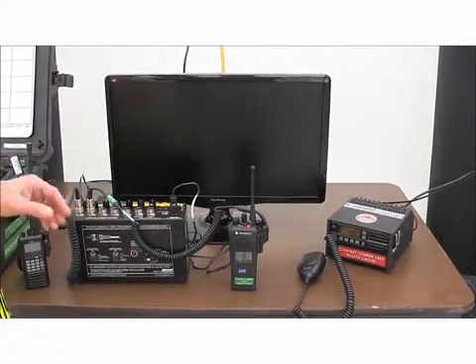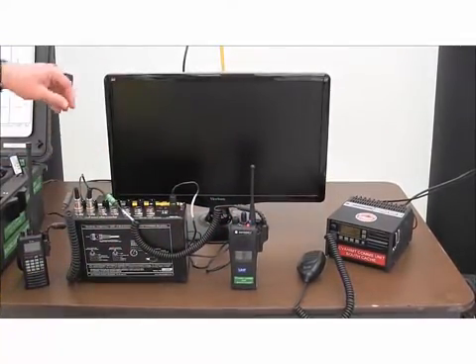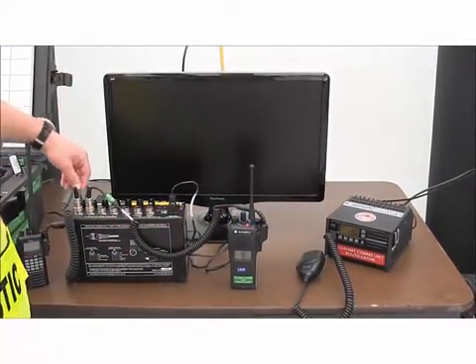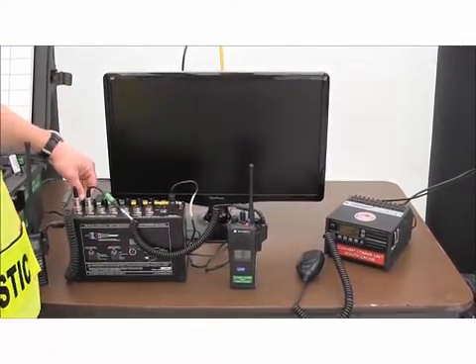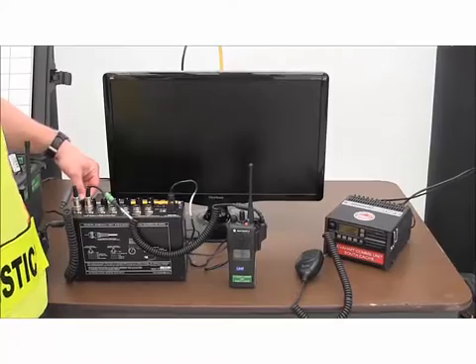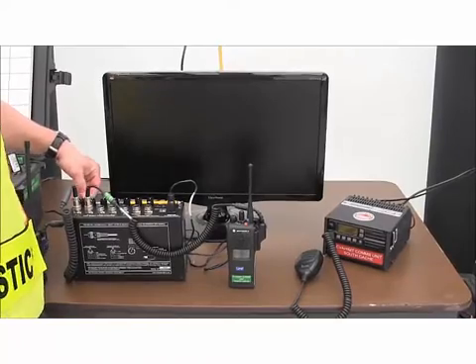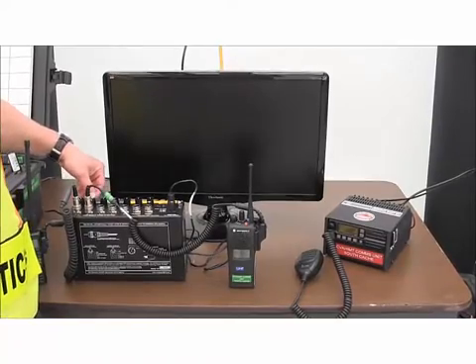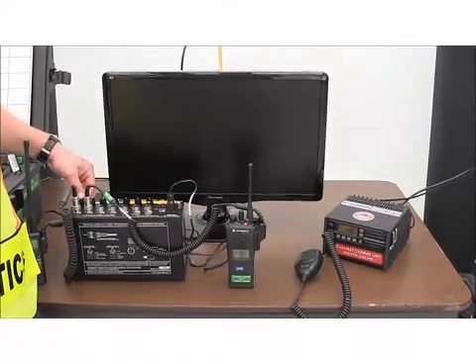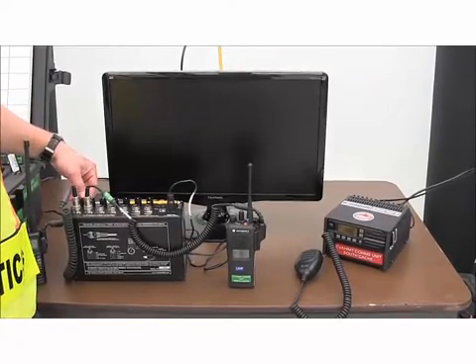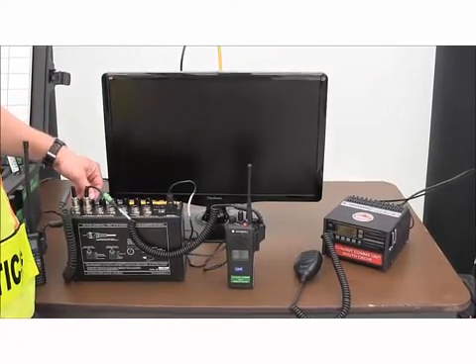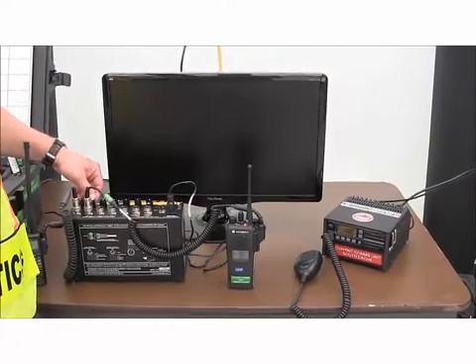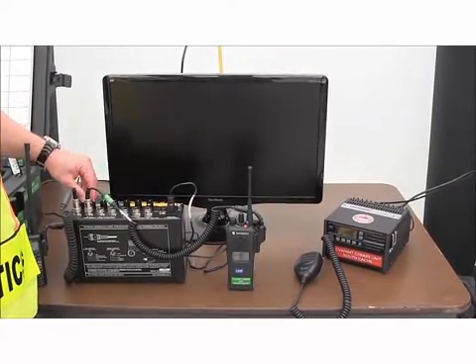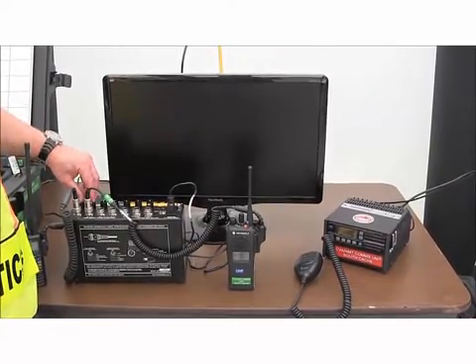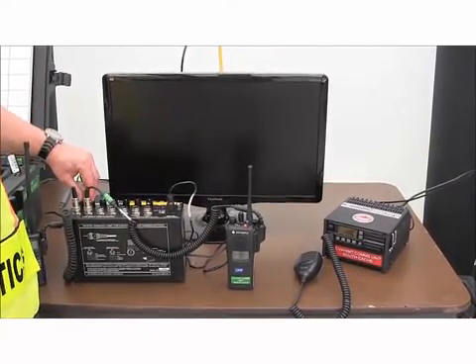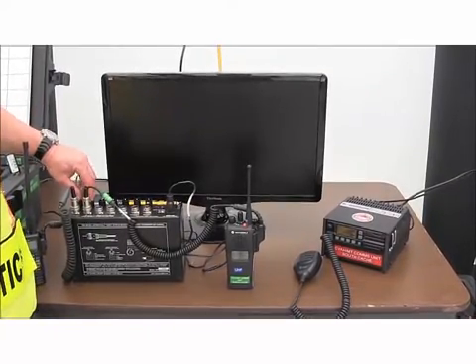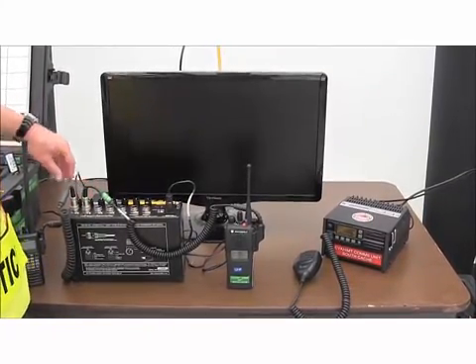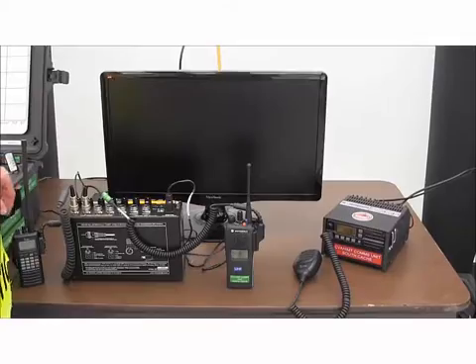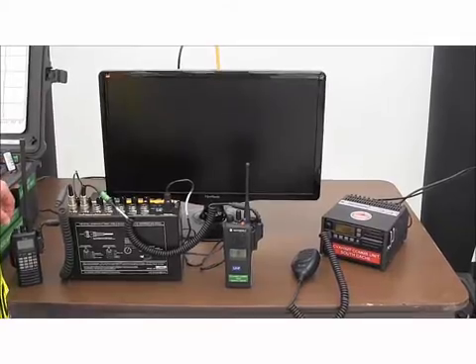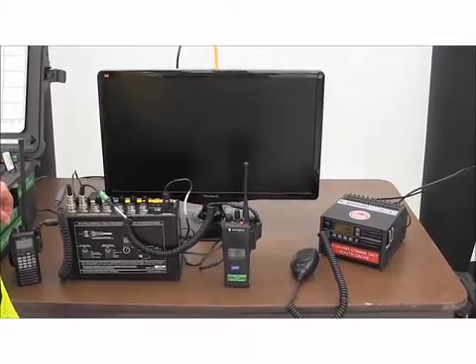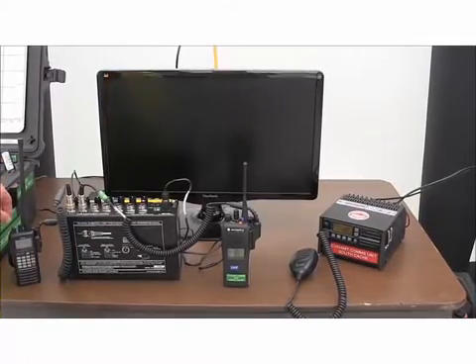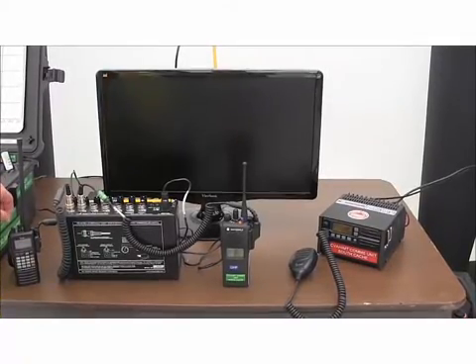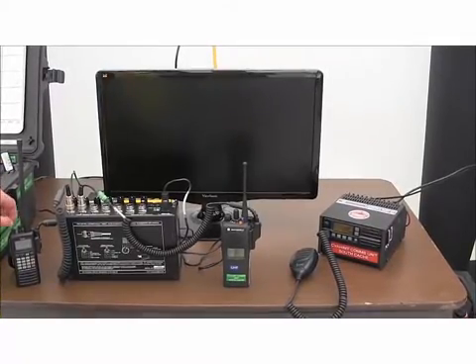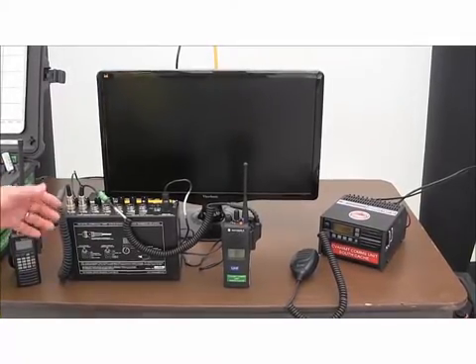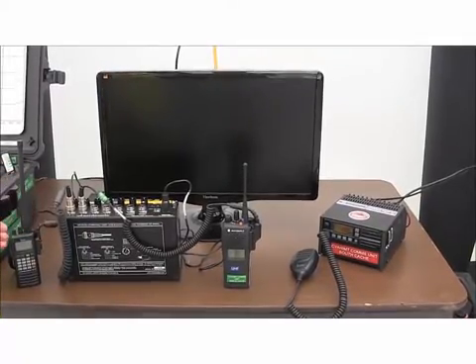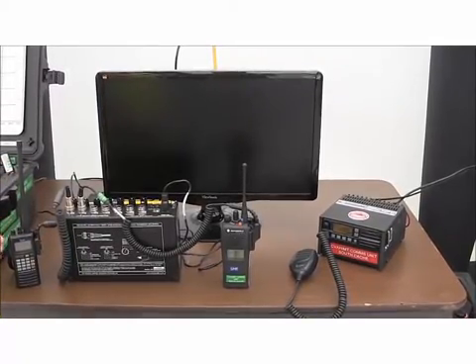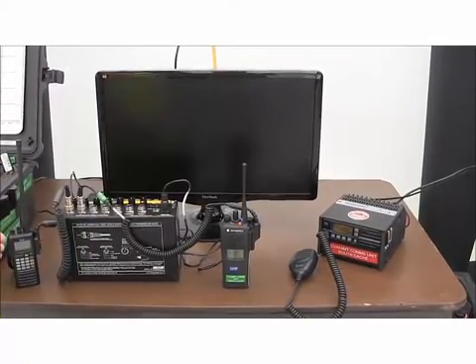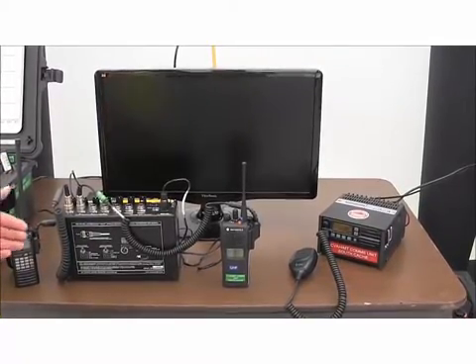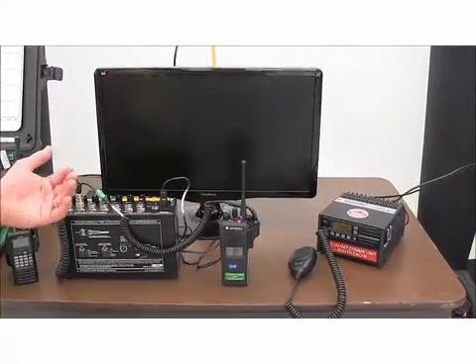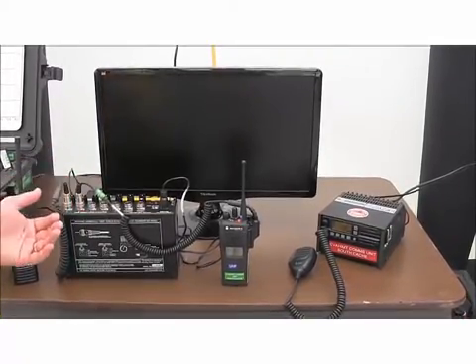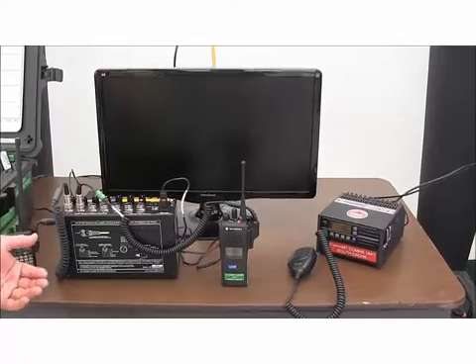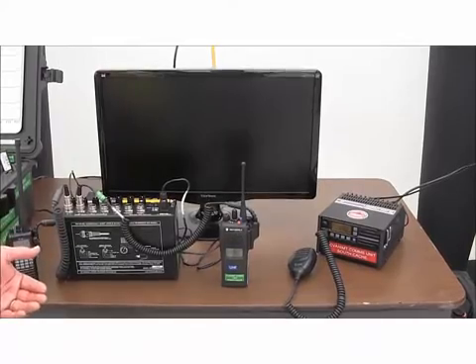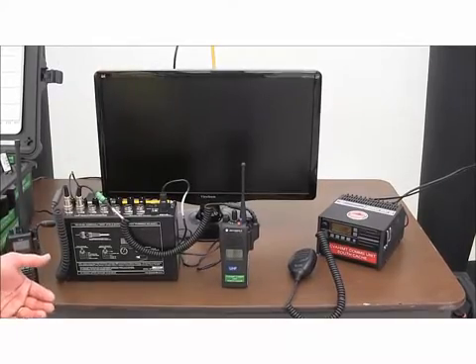We go in and click the two toggle switches for ports one and two and connect them in one talk group. We make sure the volume is turned up on all the radios so that they capture the voice traffic, and then we can communicate and talk back and forth.